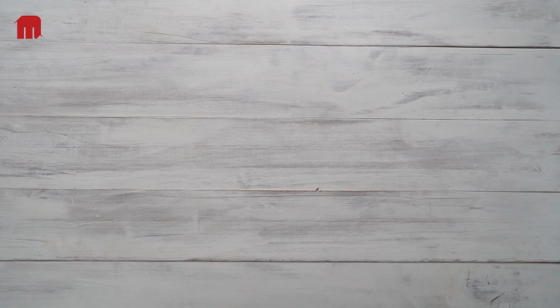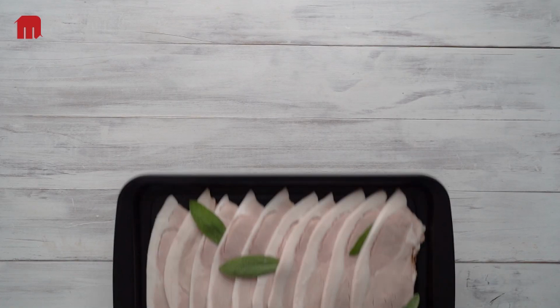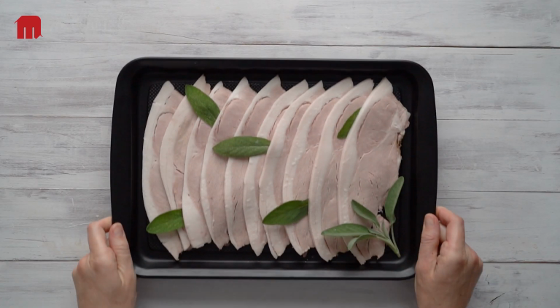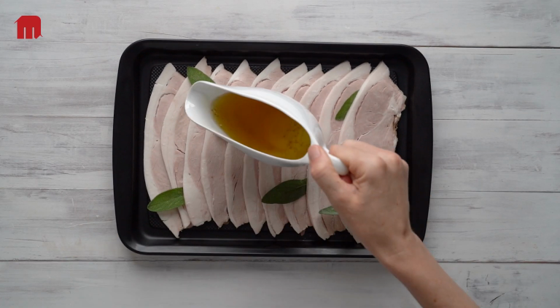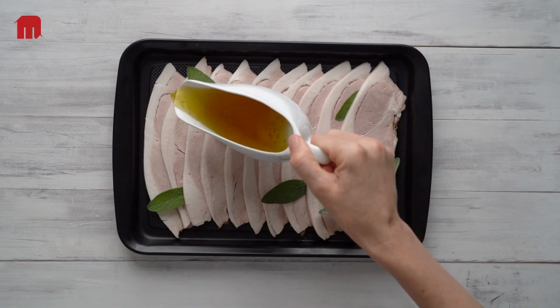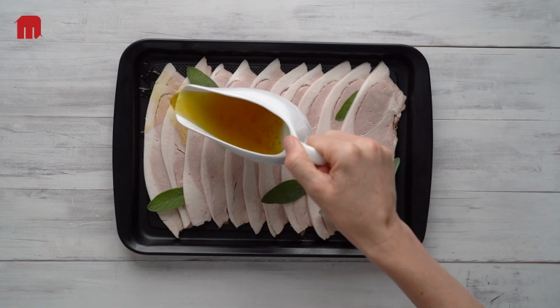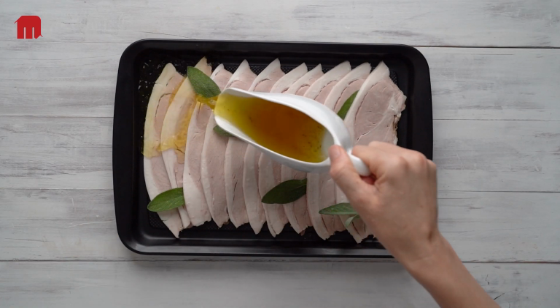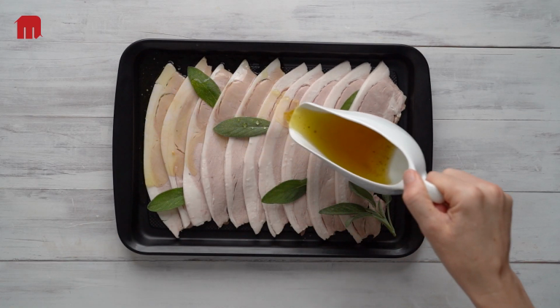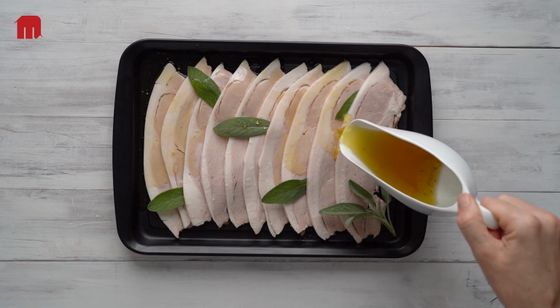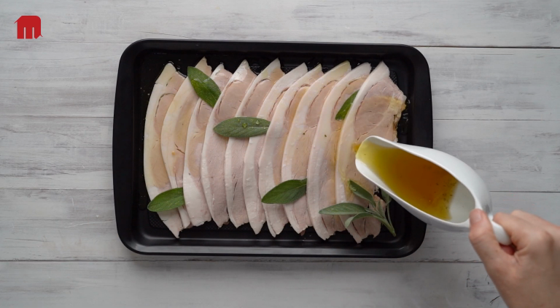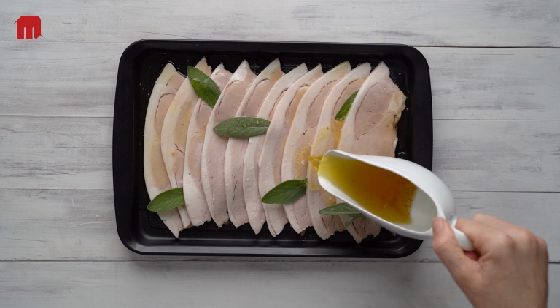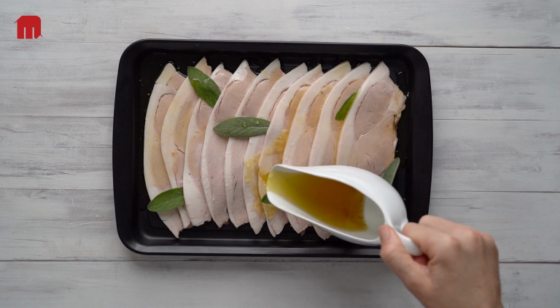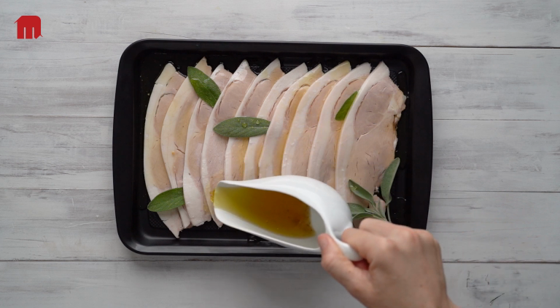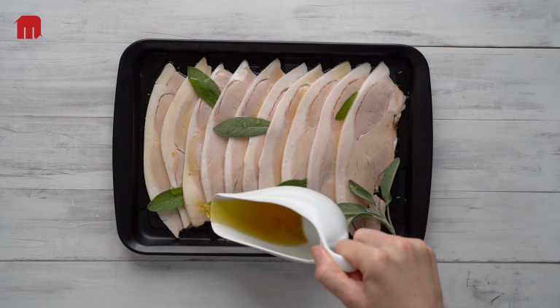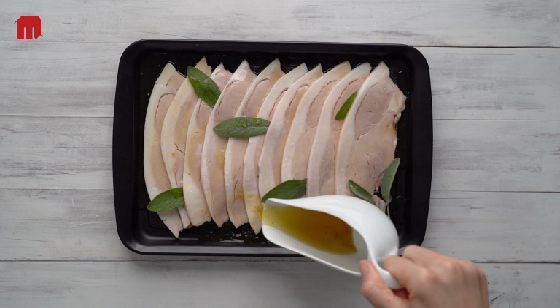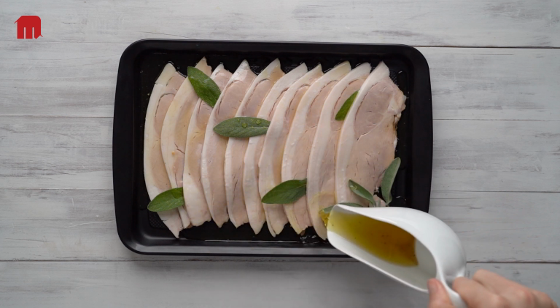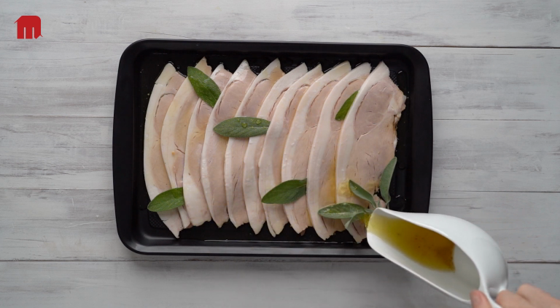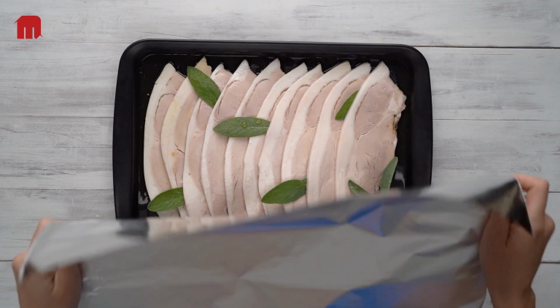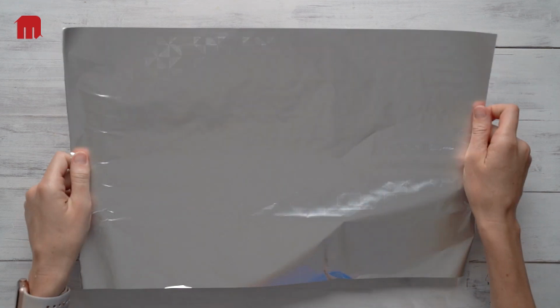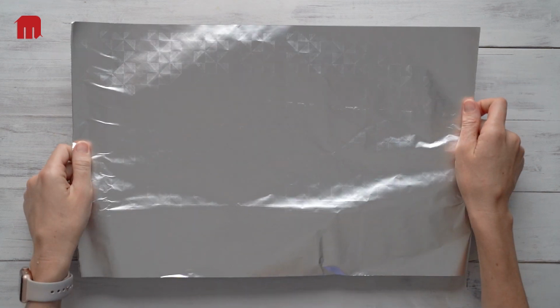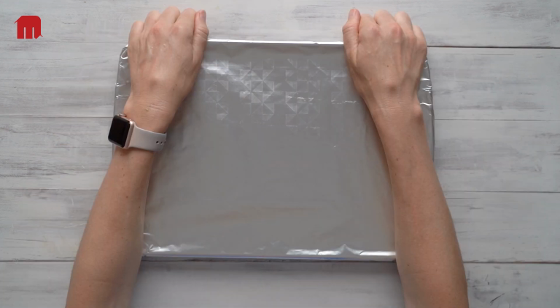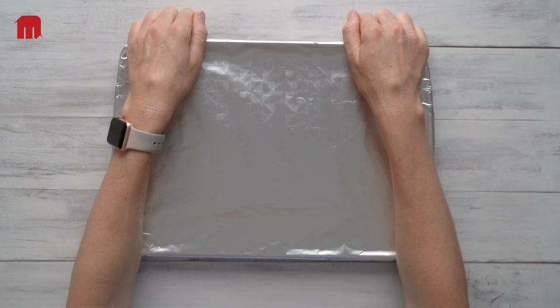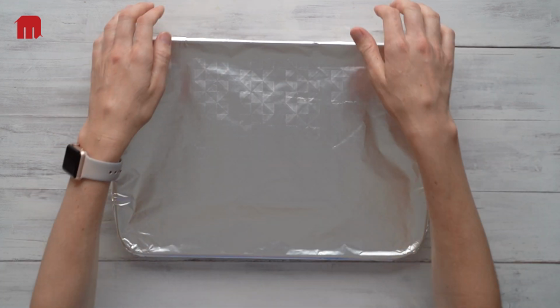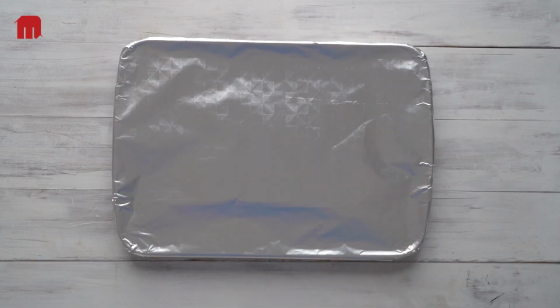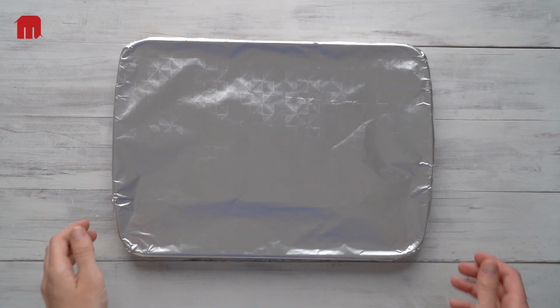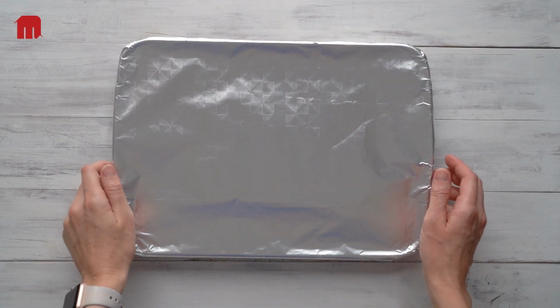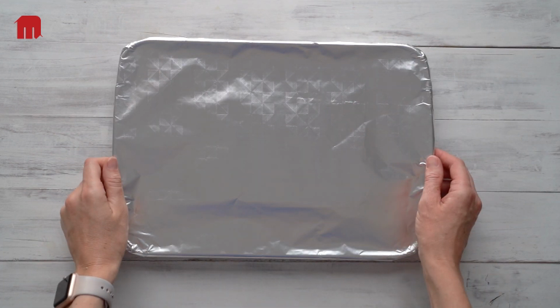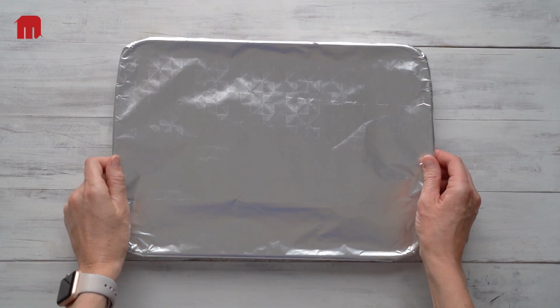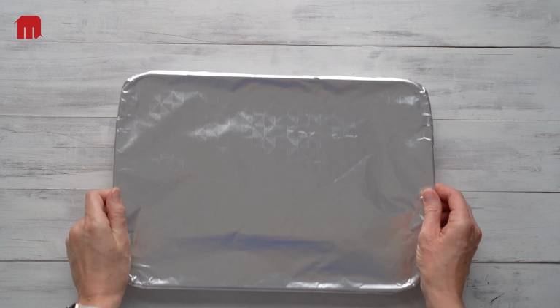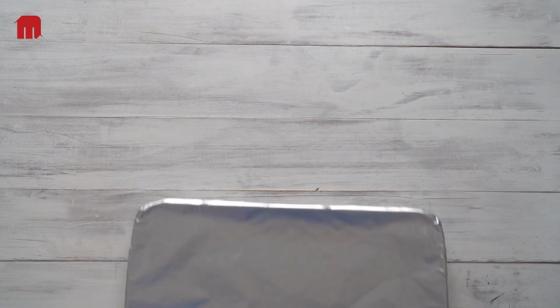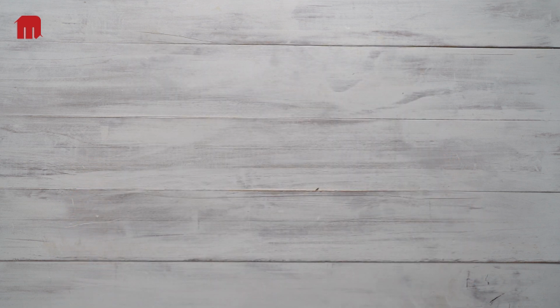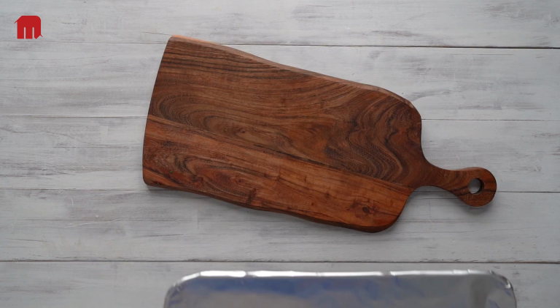You could also slice the product cold. Remove the skin first, then lay the slices on a tray with some of that wonderful jus, stock, or gravy. Cover and reheat in as little as 20 minutes.